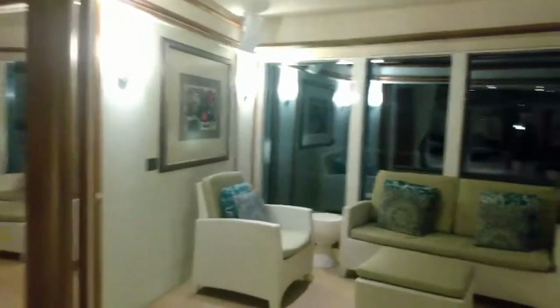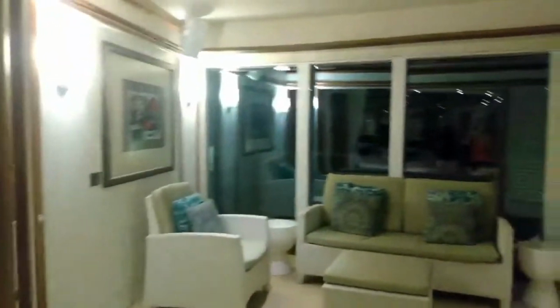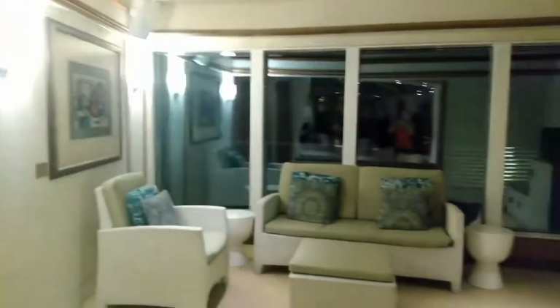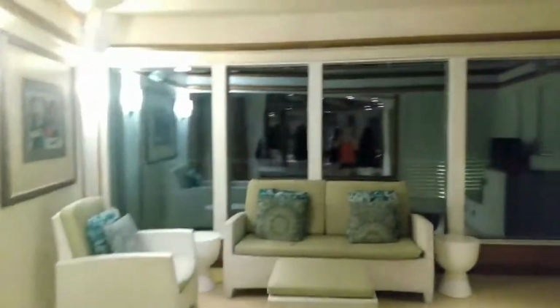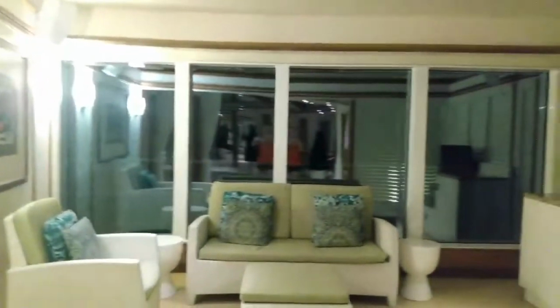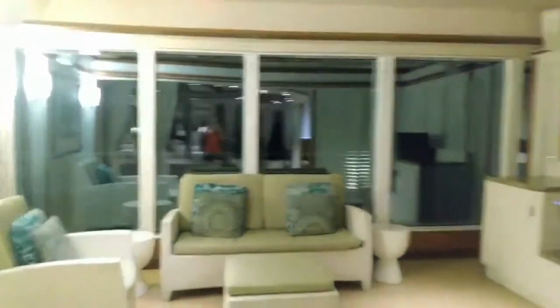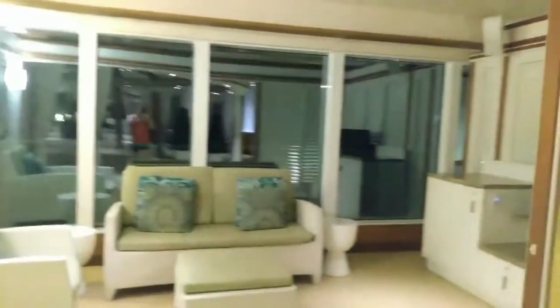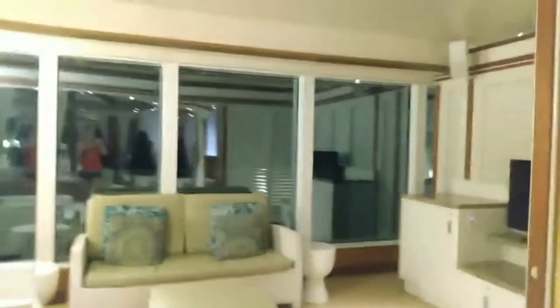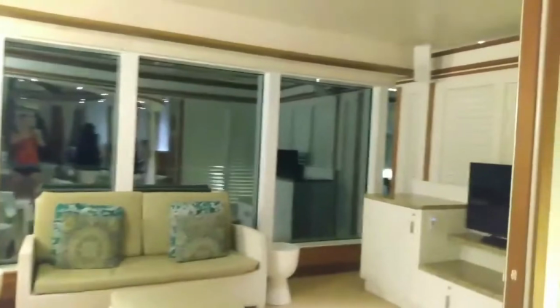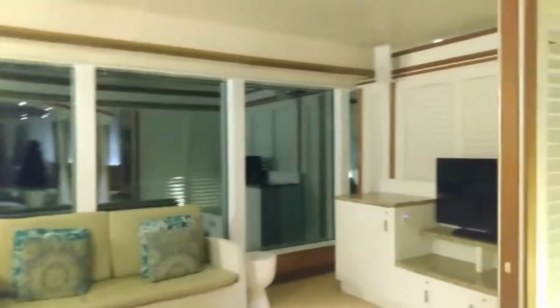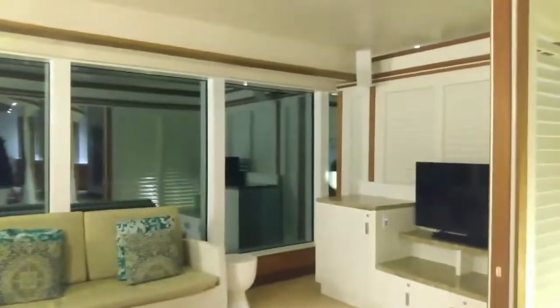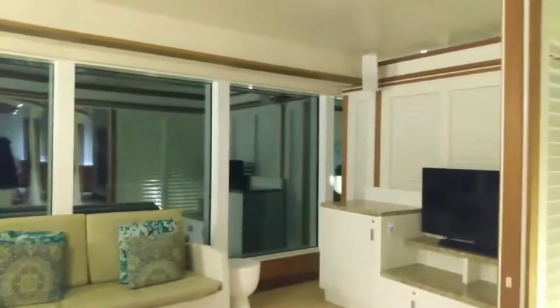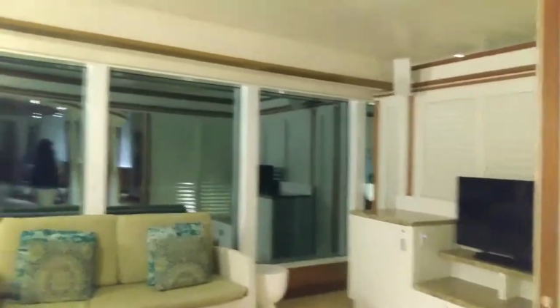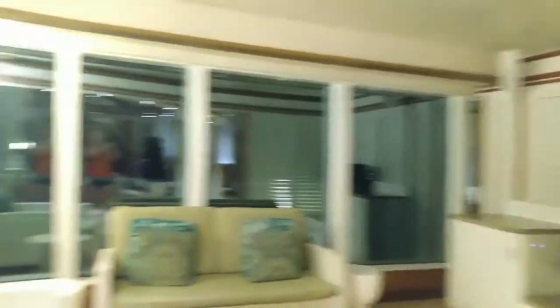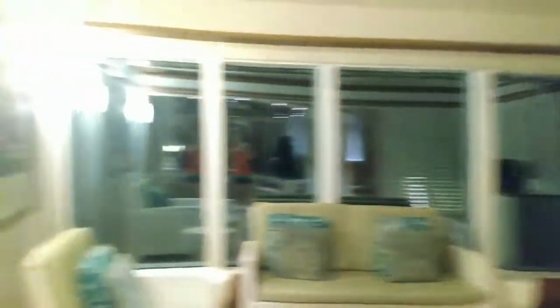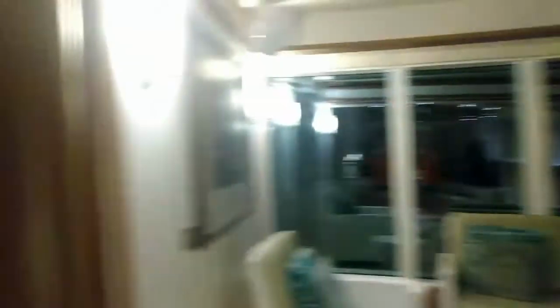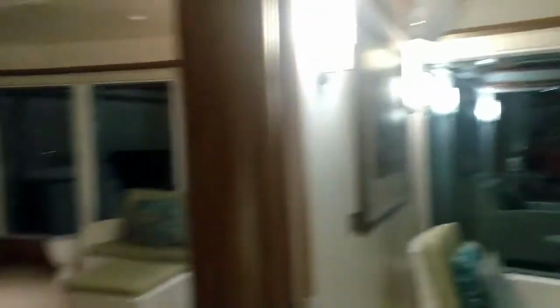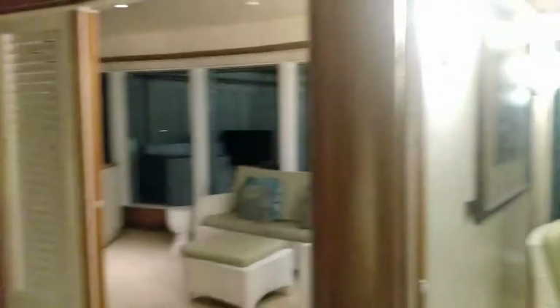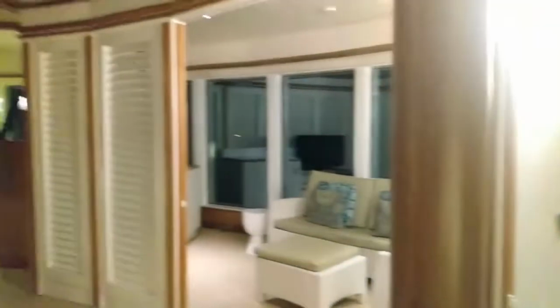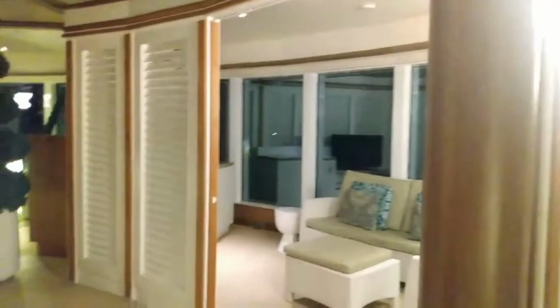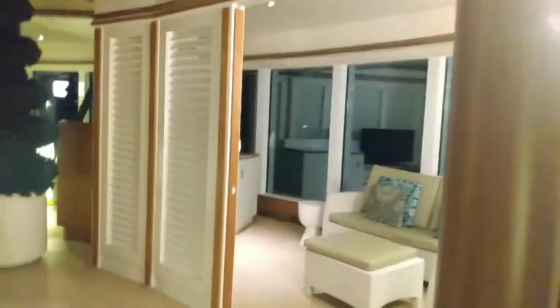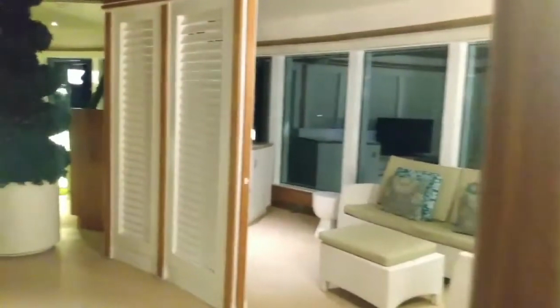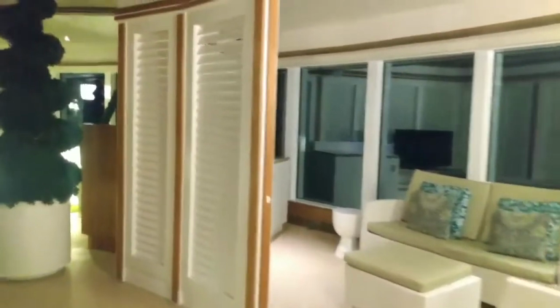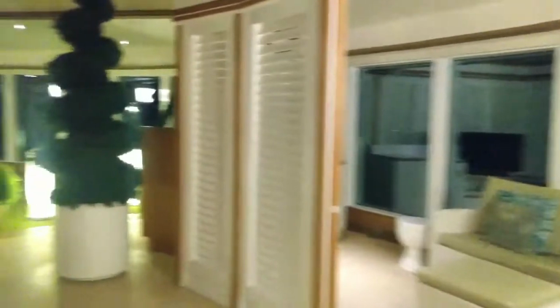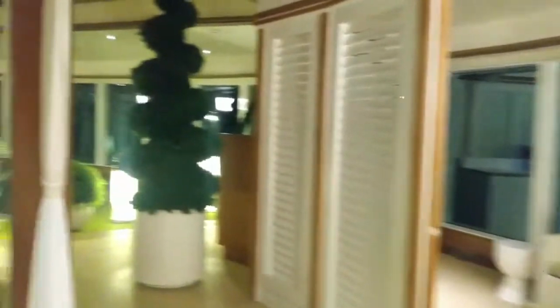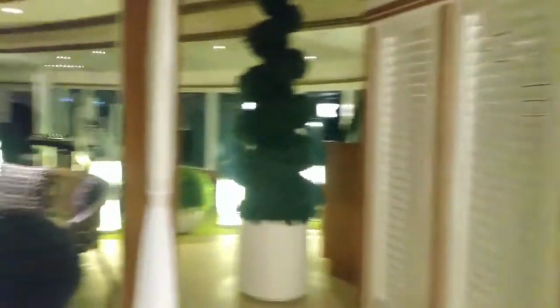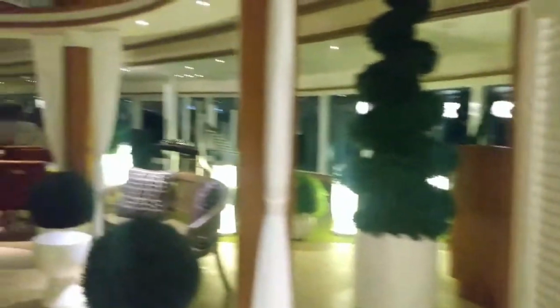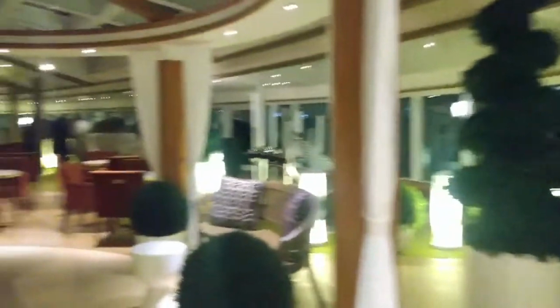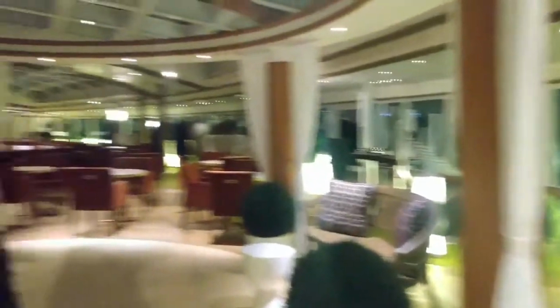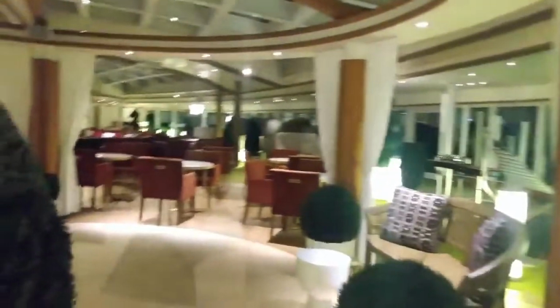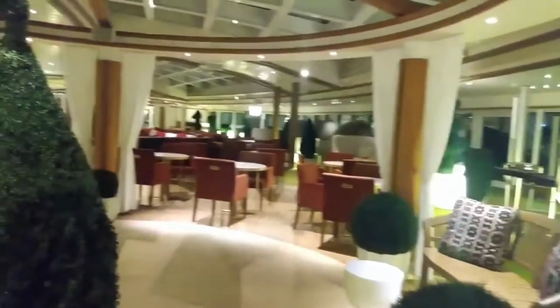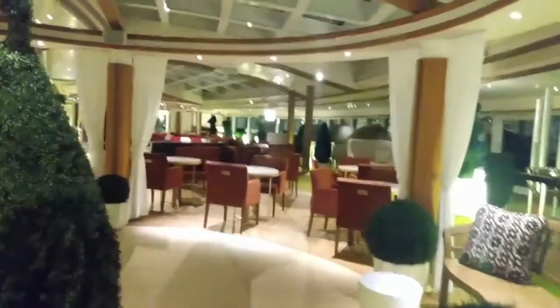We have these awesome little private areas, some of them even have televisions. These are currently being offered for free — there's no charge to use these on the Majestic Princess right now, though that may change at some point.